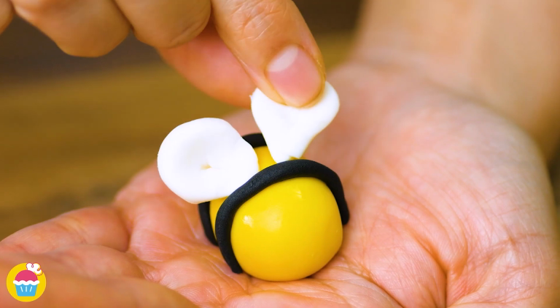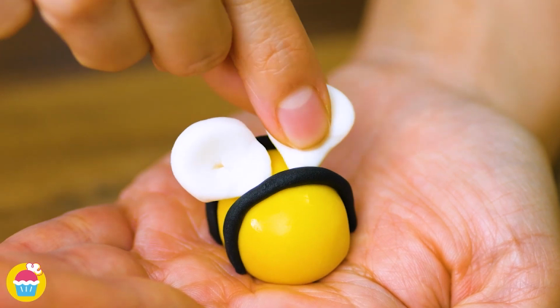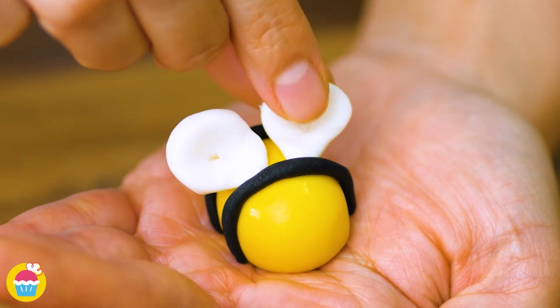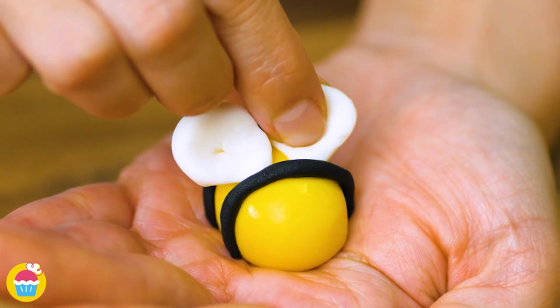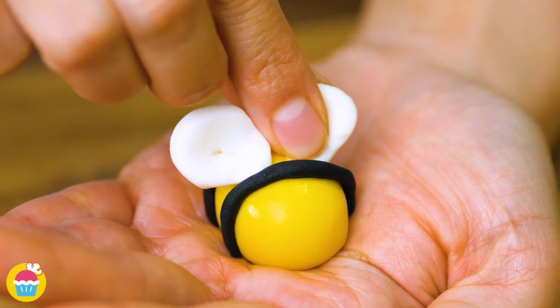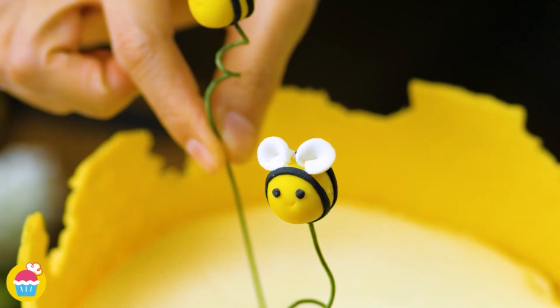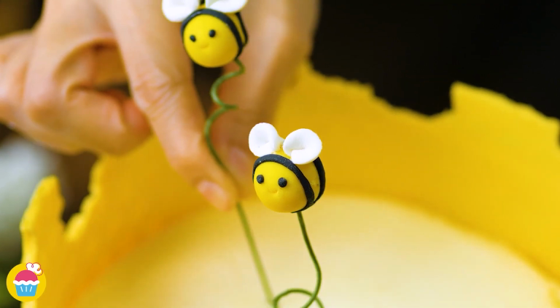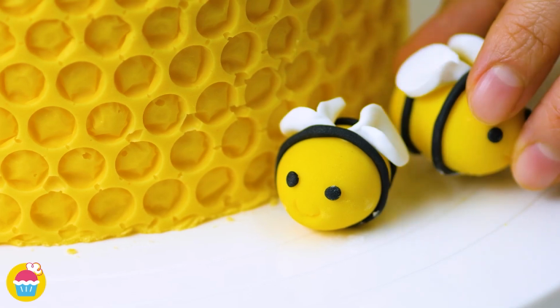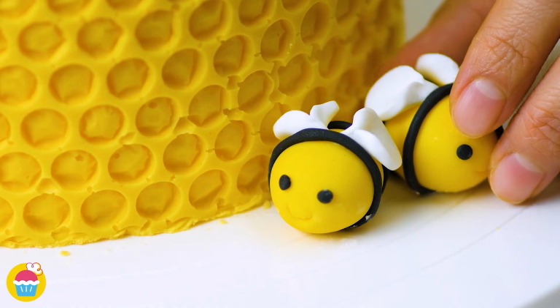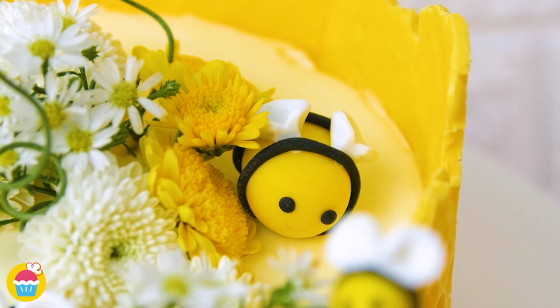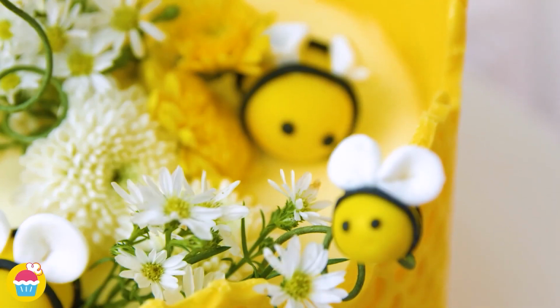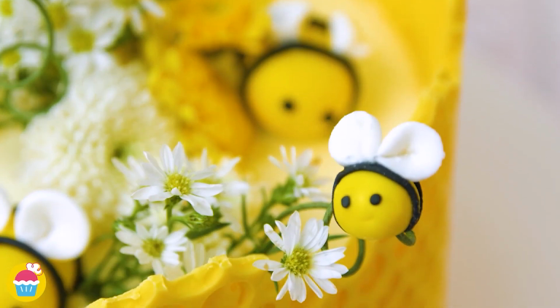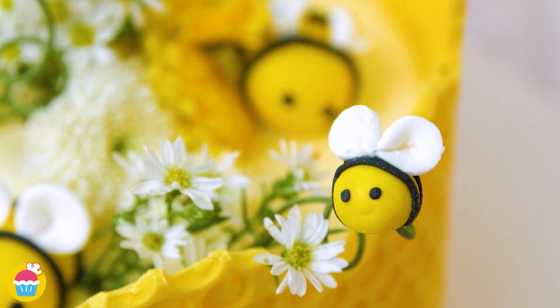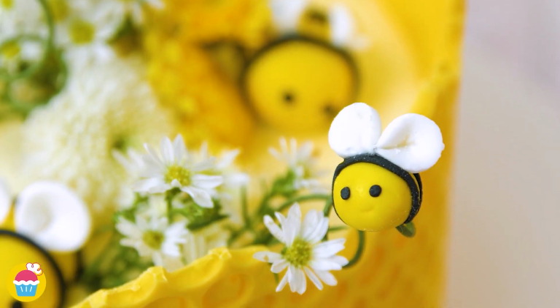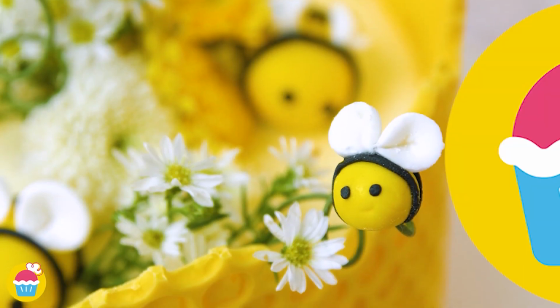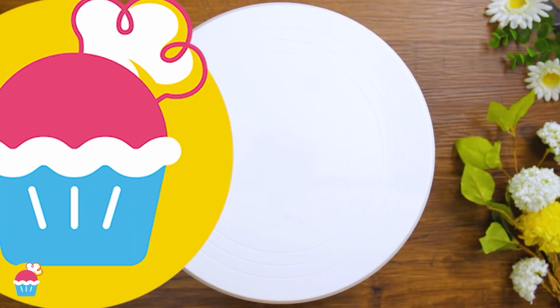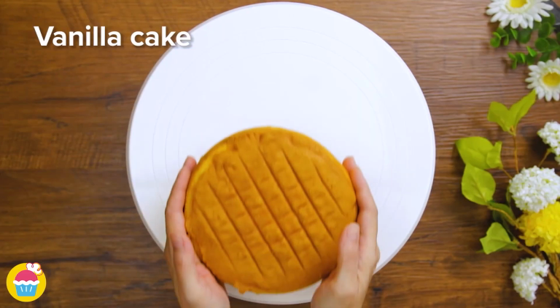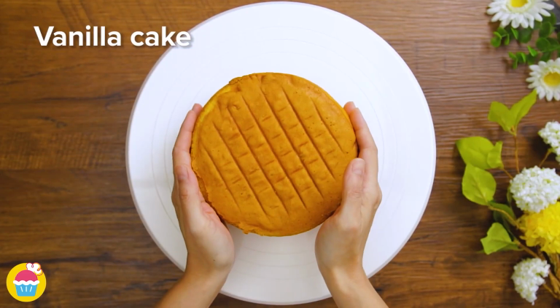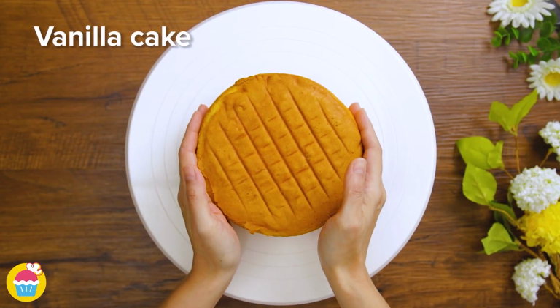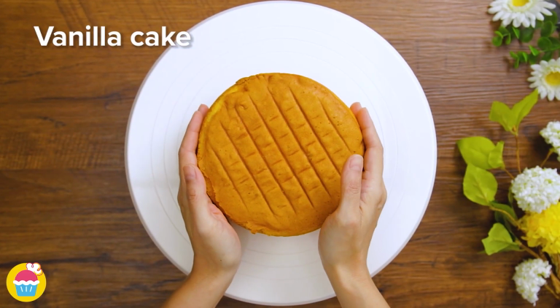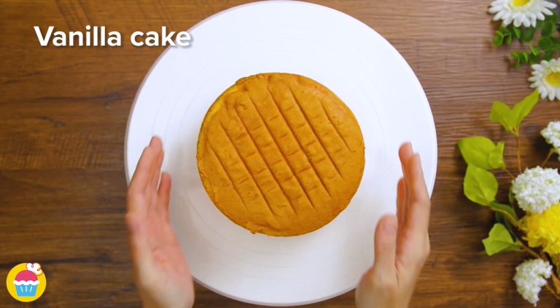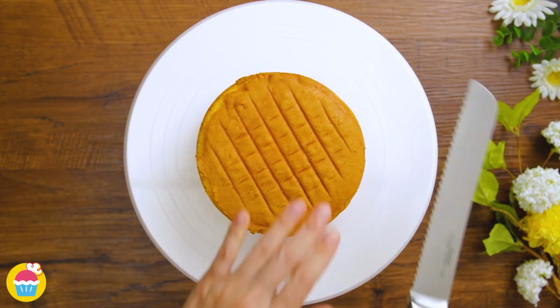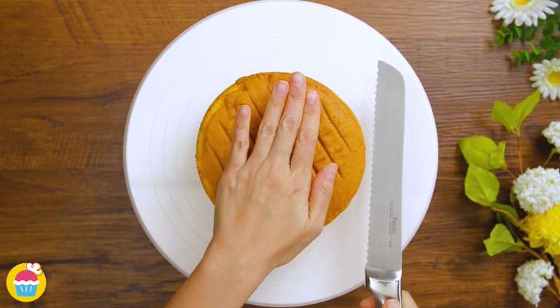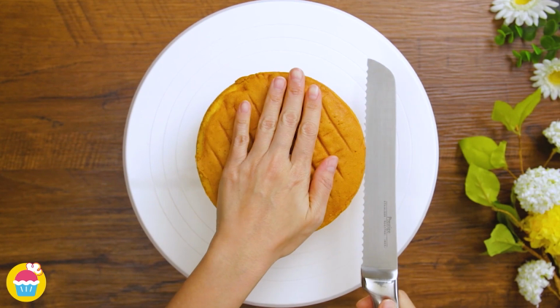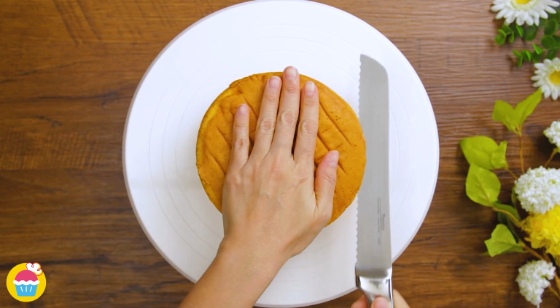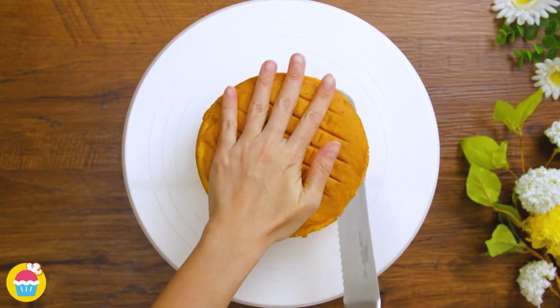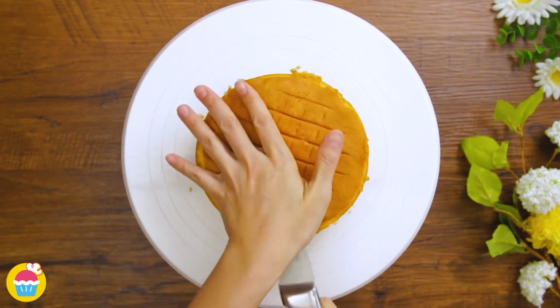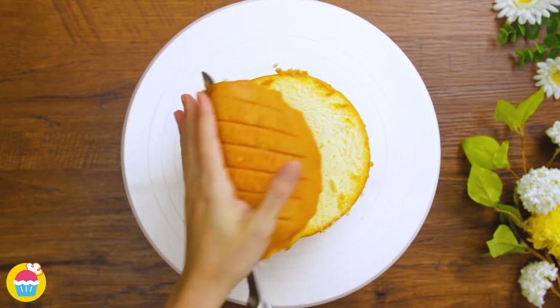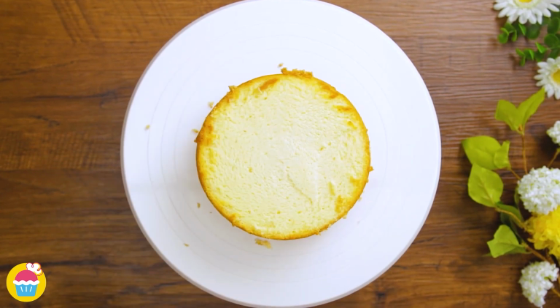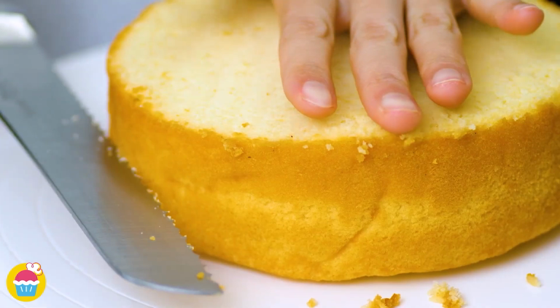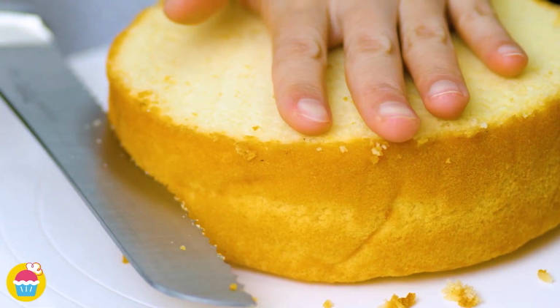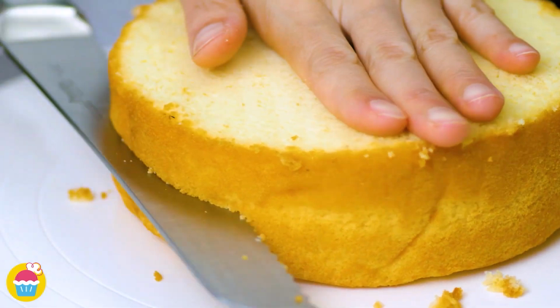NyamNyam introduces you to their bubble wrap honeybee cake — so fun and easy to make. First you're going to get your vanilla cake, slice off the top and cut it in half.